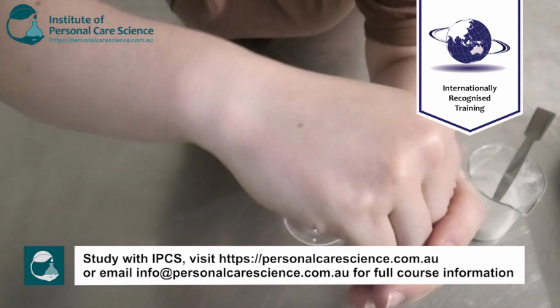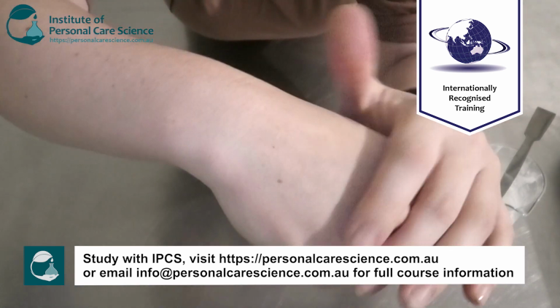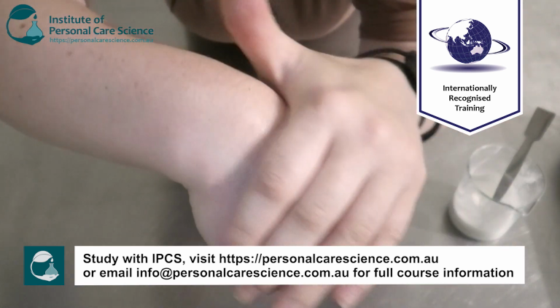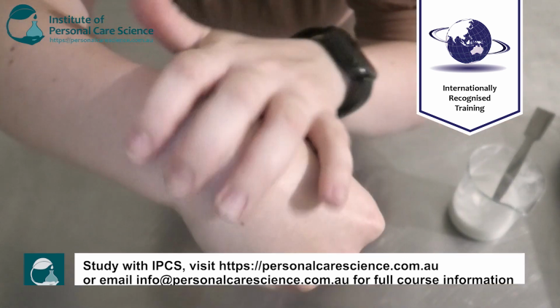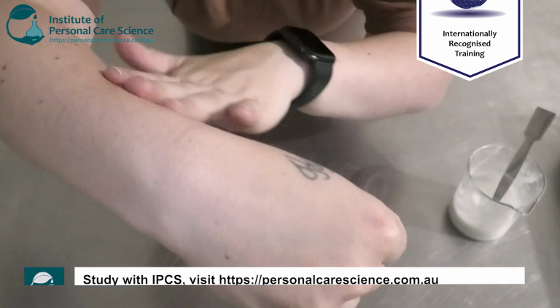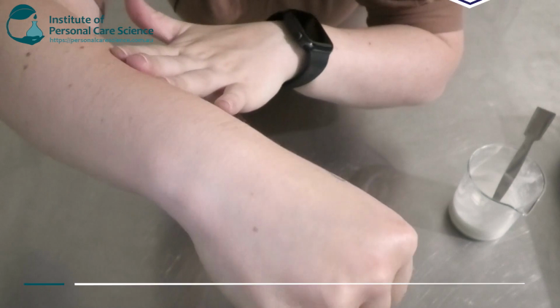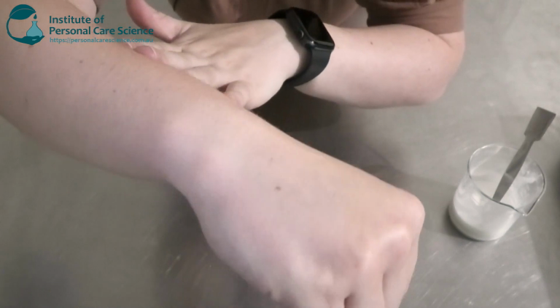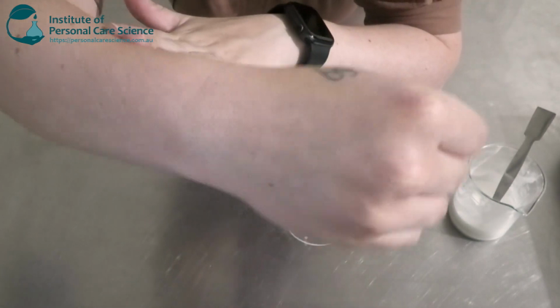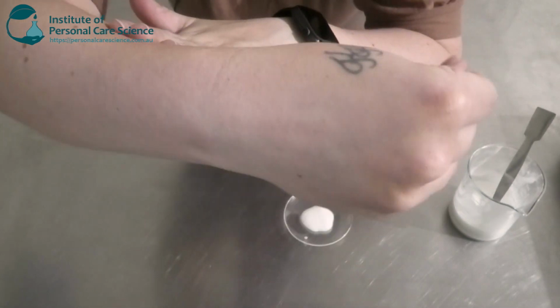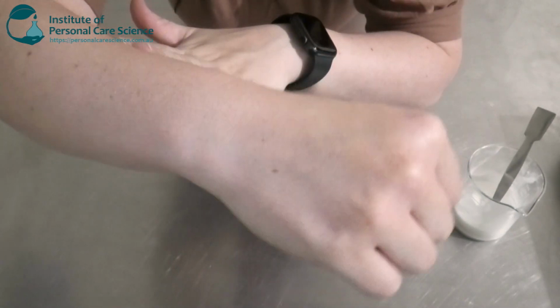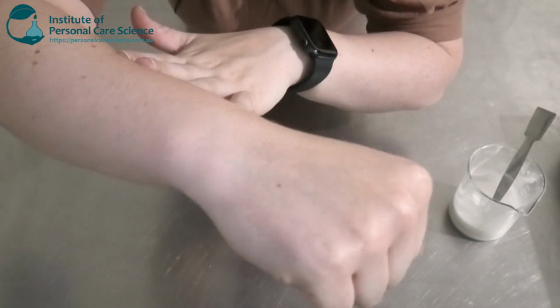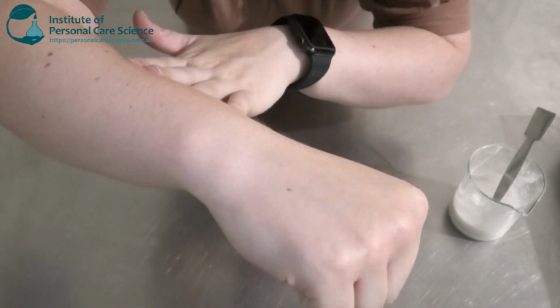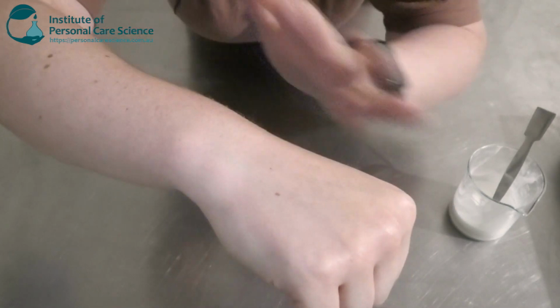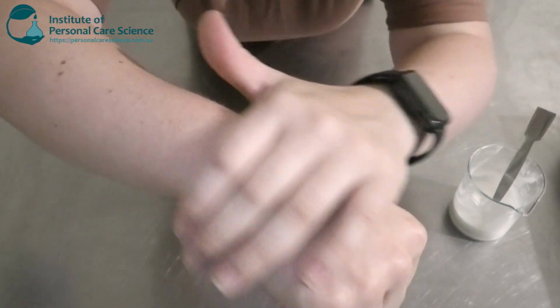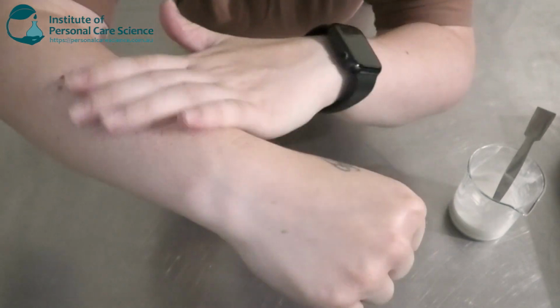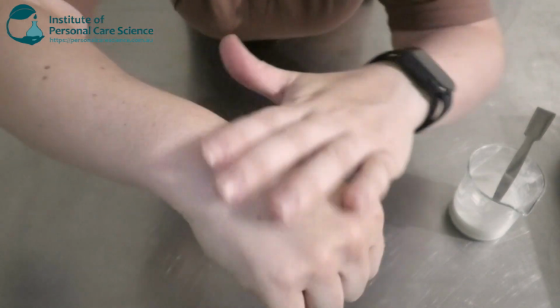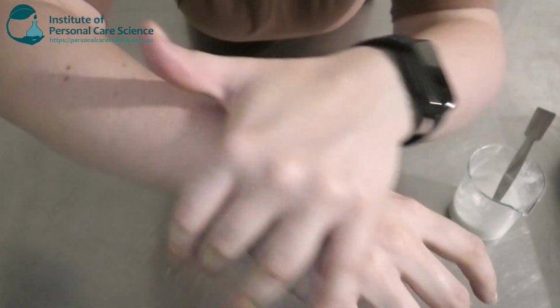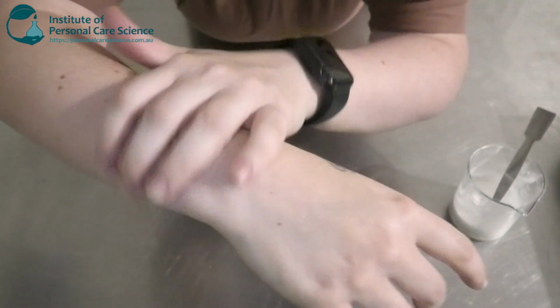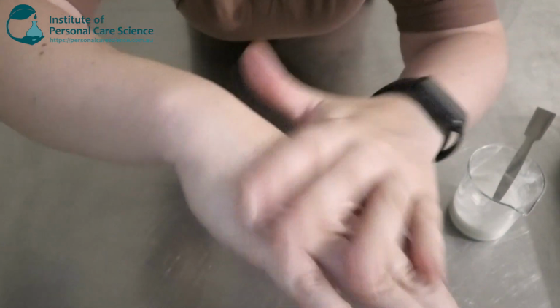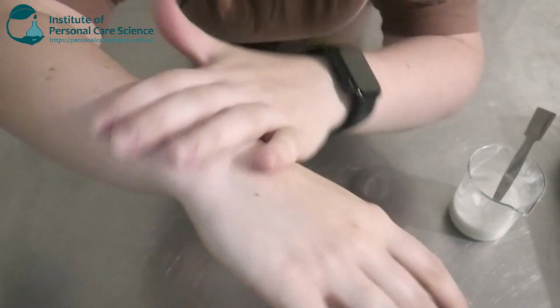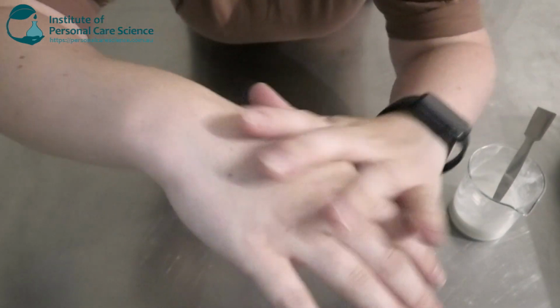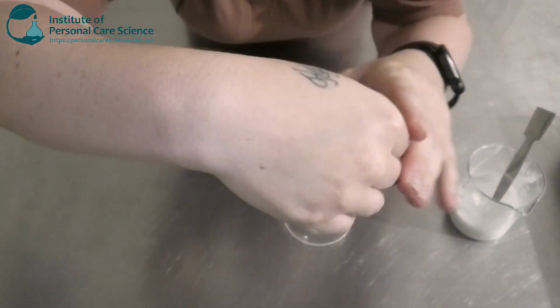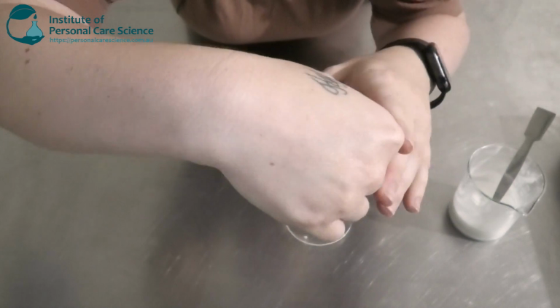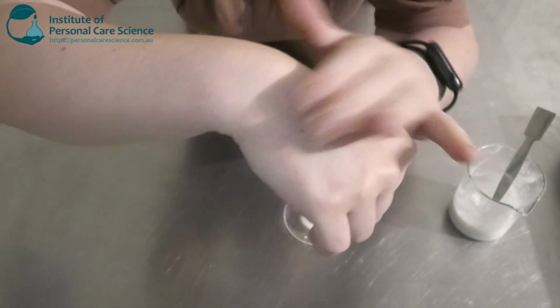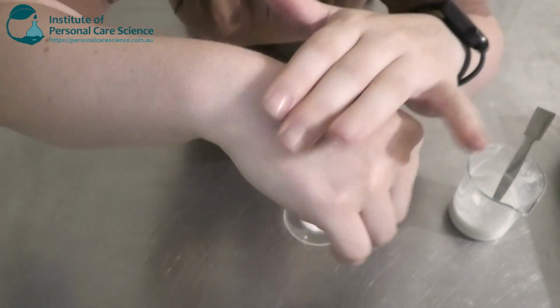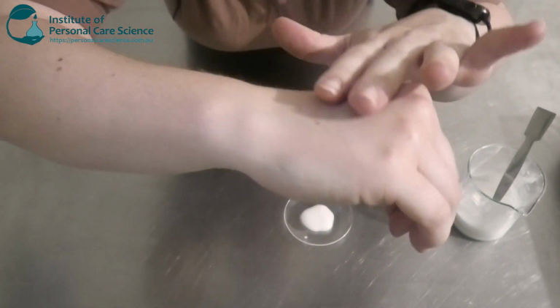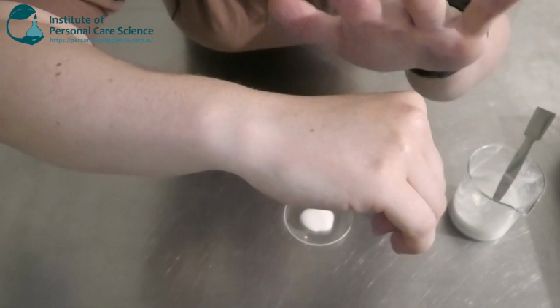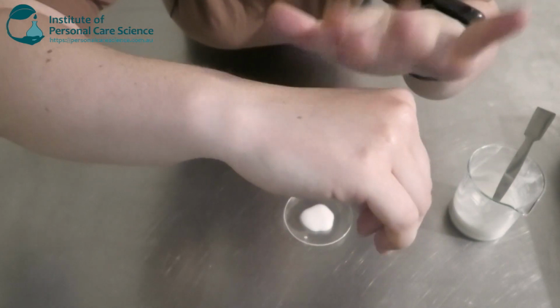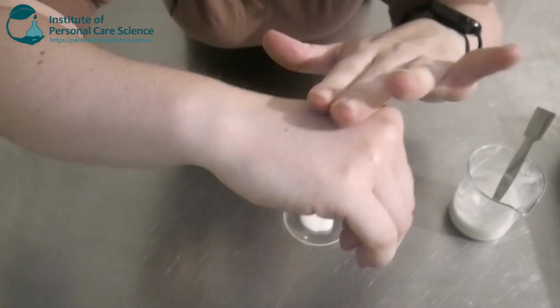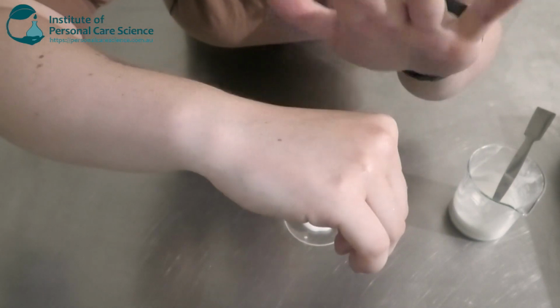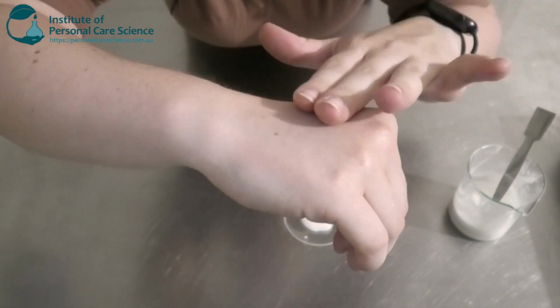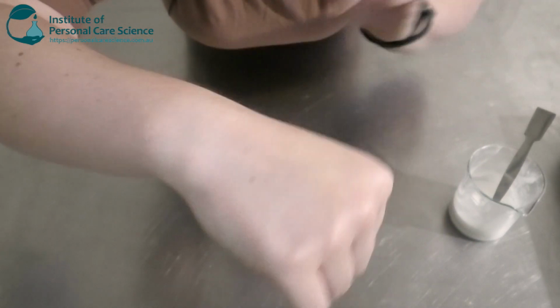As you can see, it's not leaving a heavy greasy residue — that's thanks to the light-spreading, light-feeling ester. And it's also not sticky or tacky.